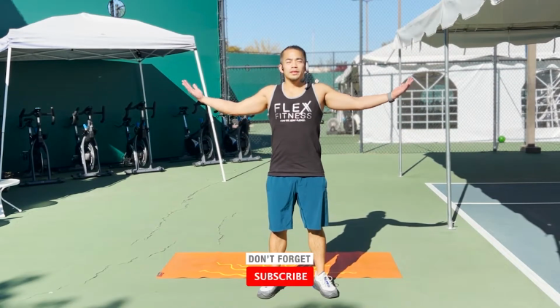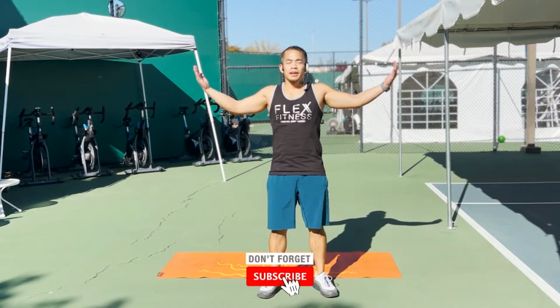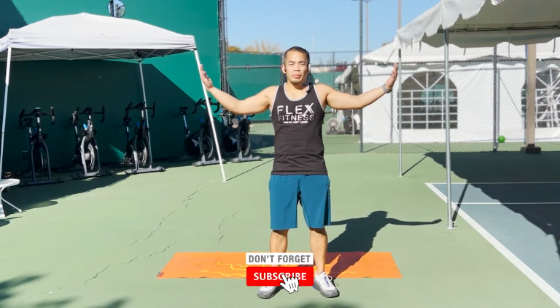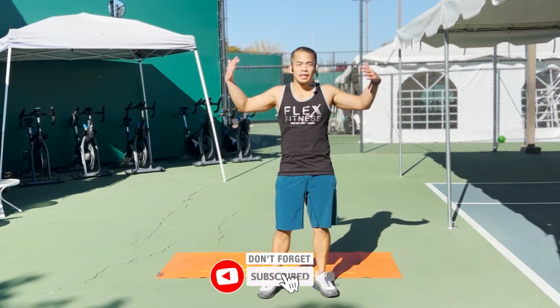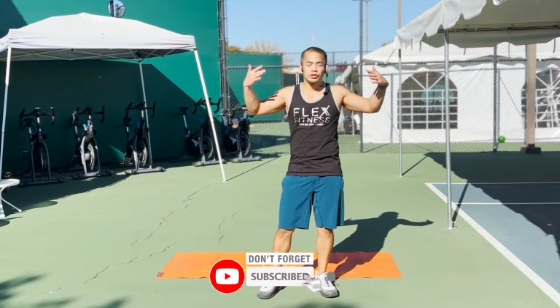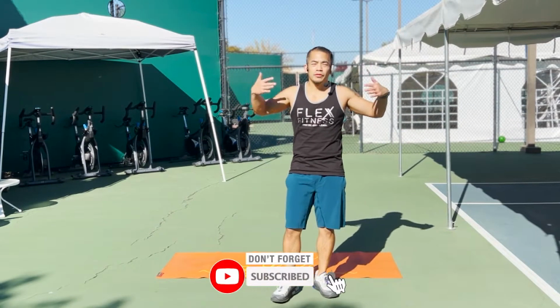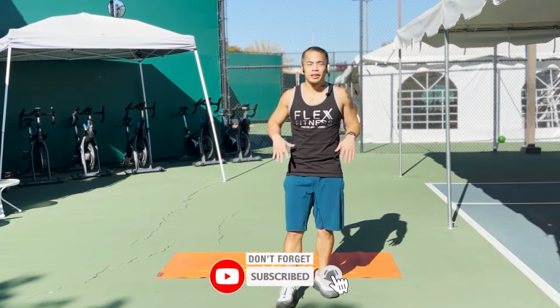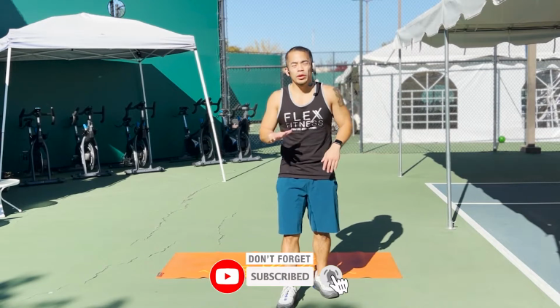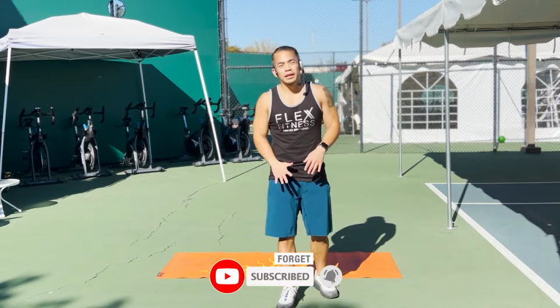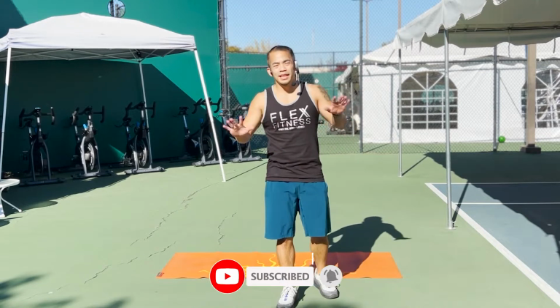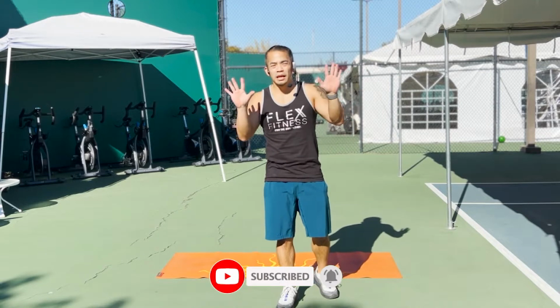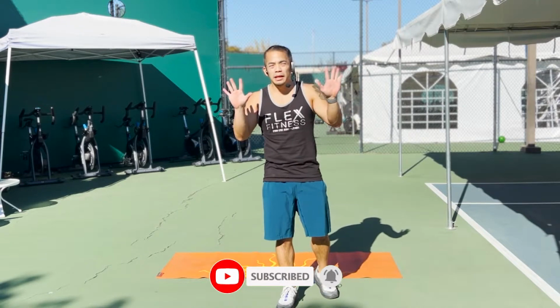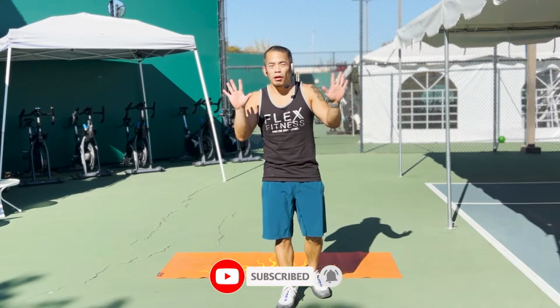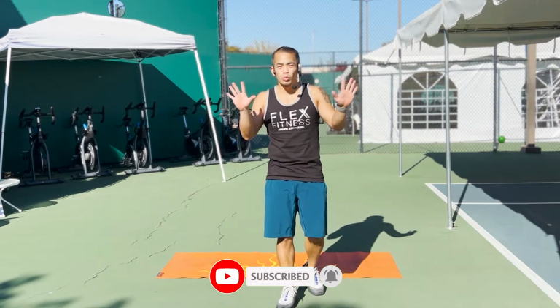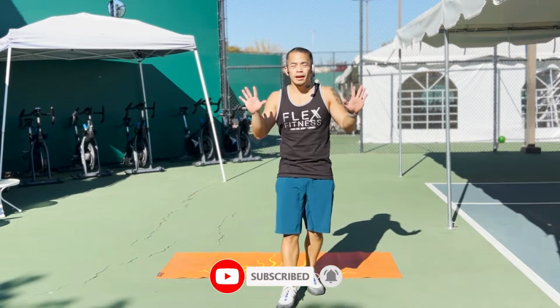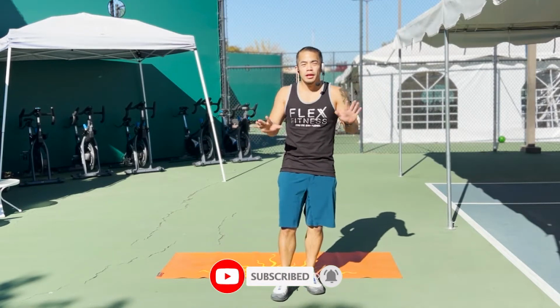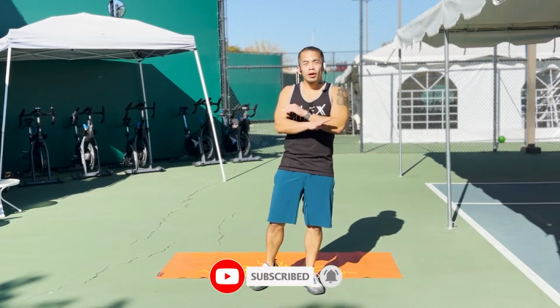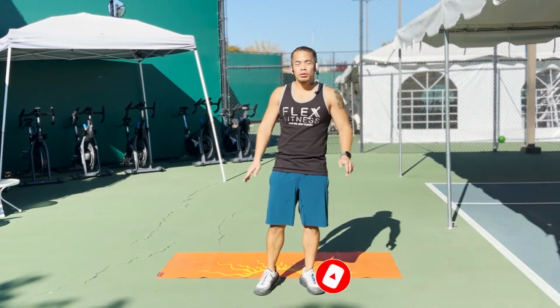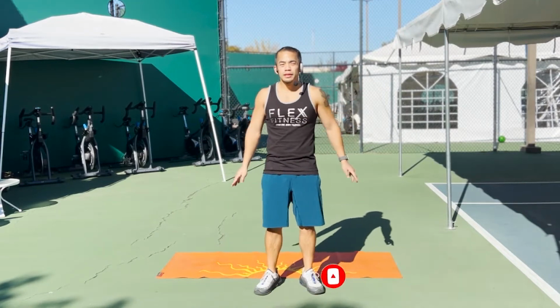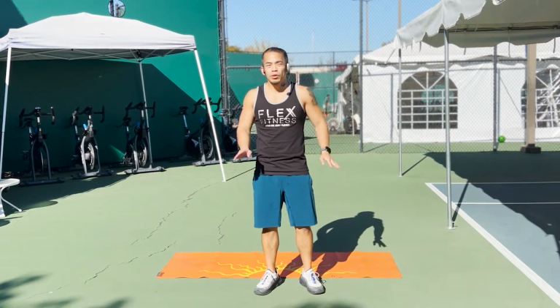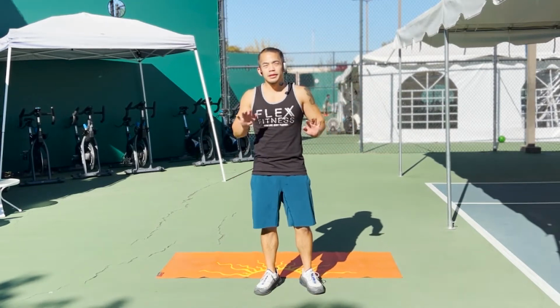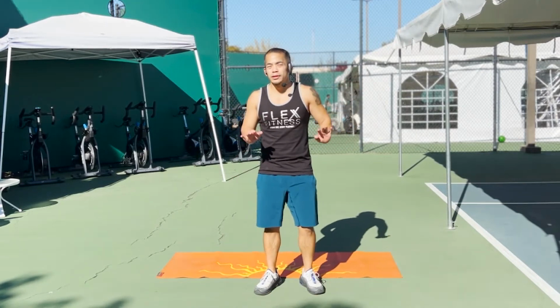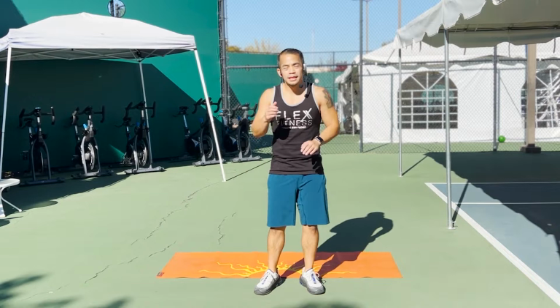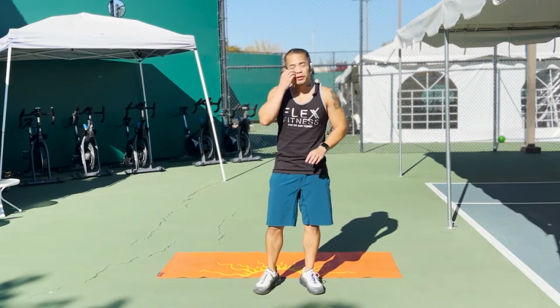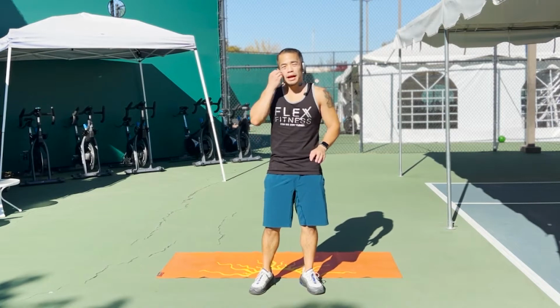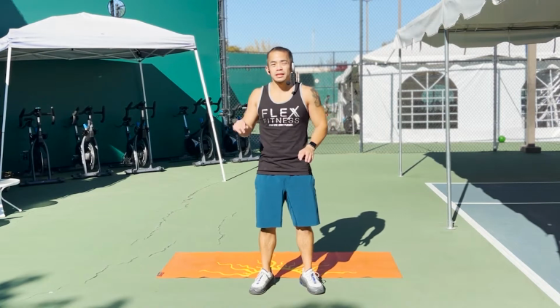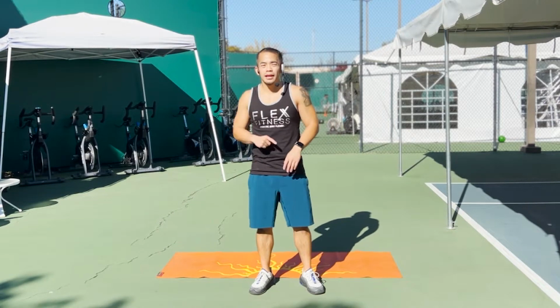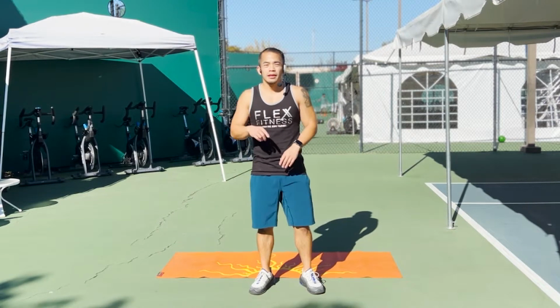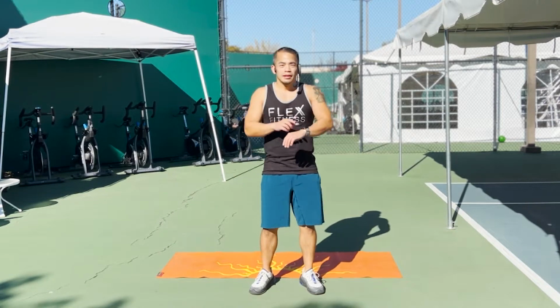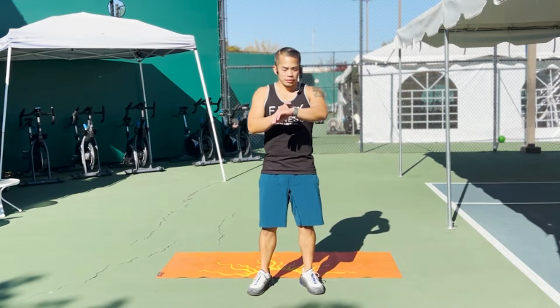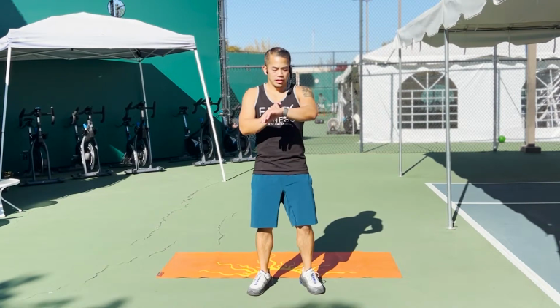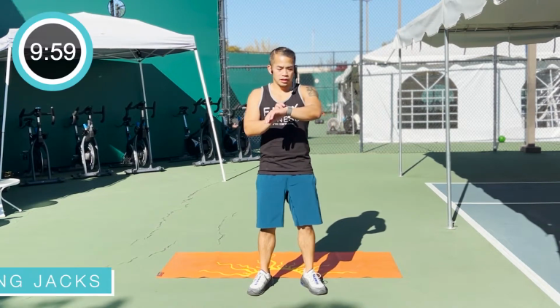What's going on everybody? Thank you for joining me for another workout here. We got a 10-minute cardio workout. No equipment is required. You can do this inside or outside. Alright, here we go.